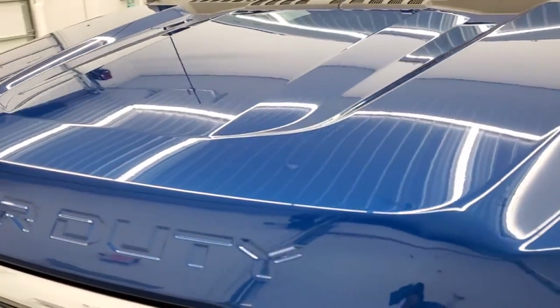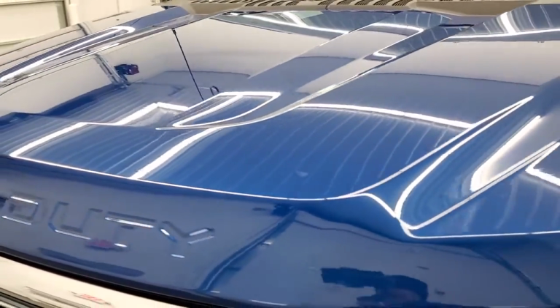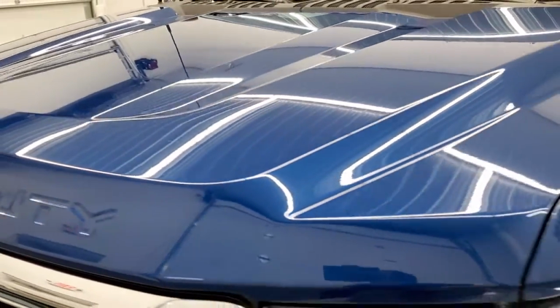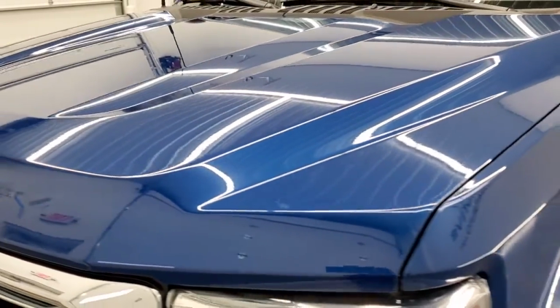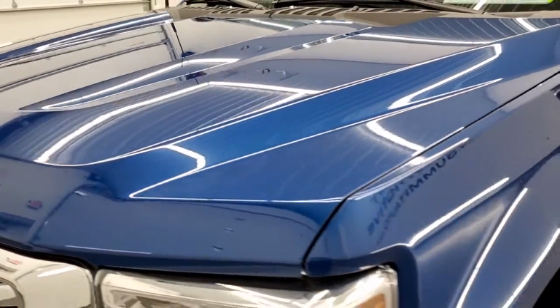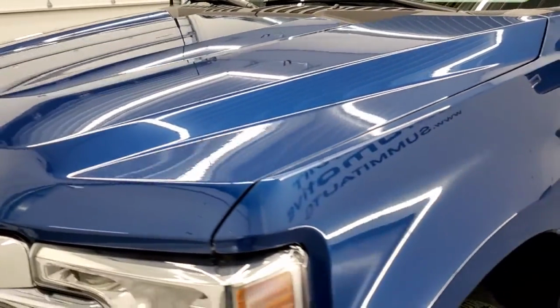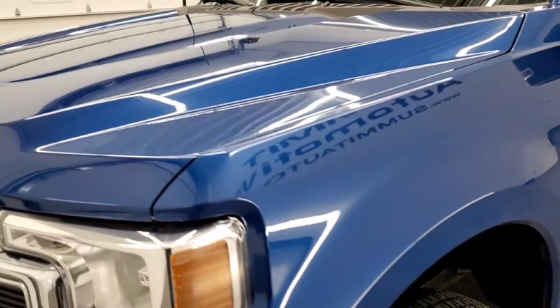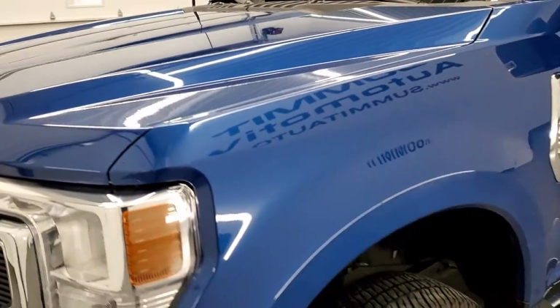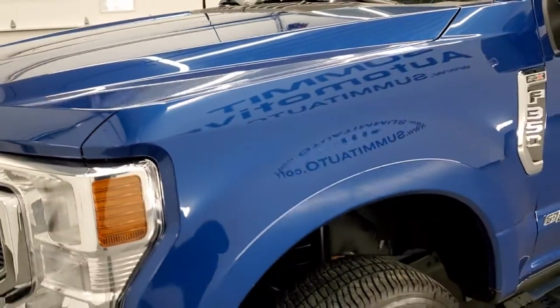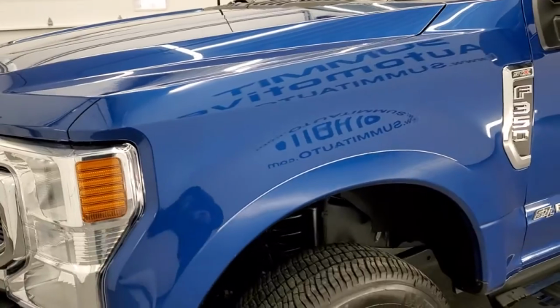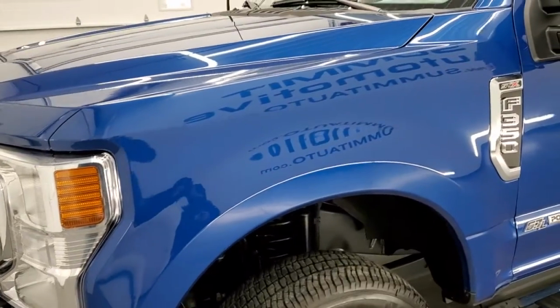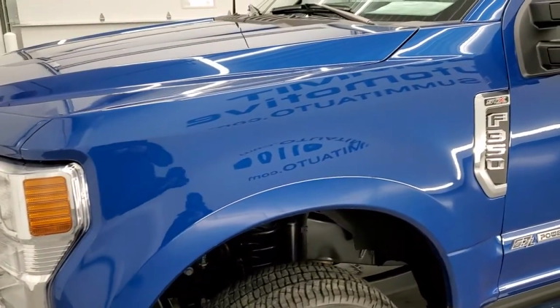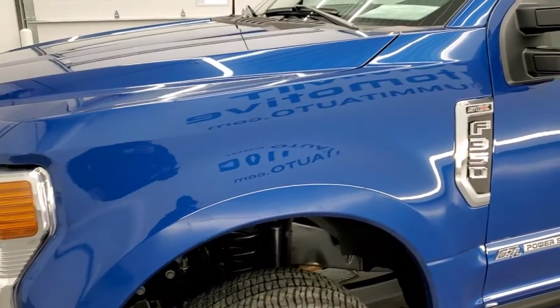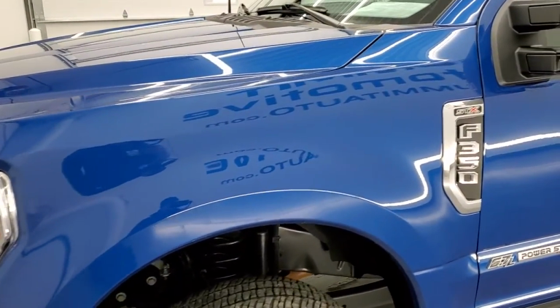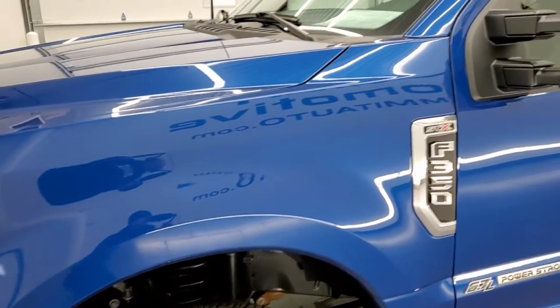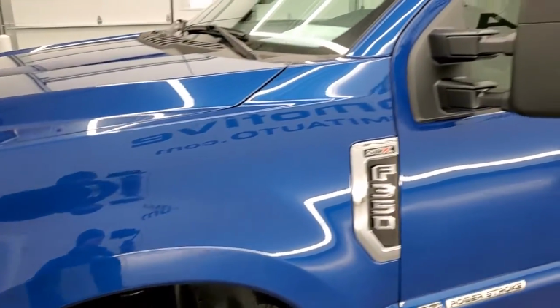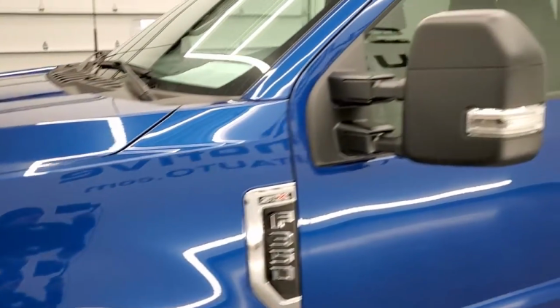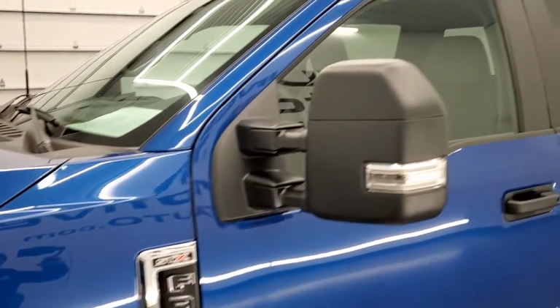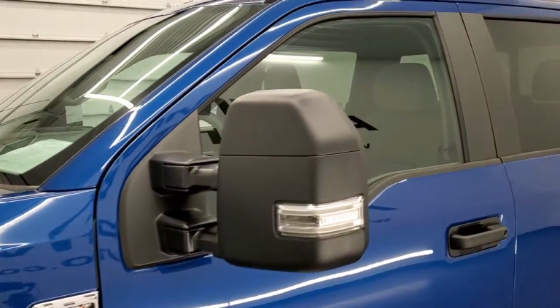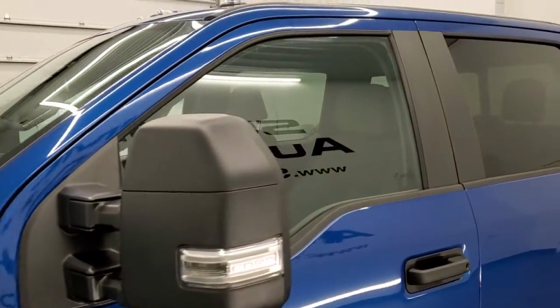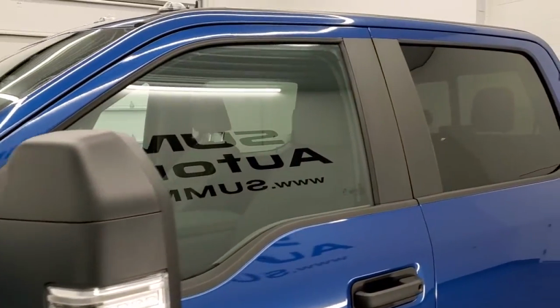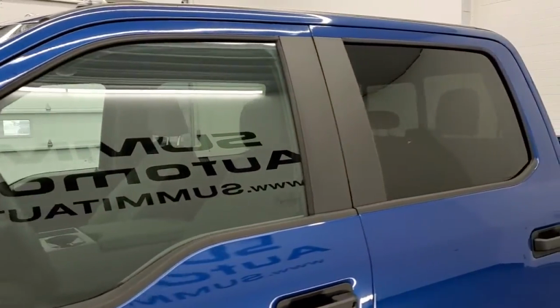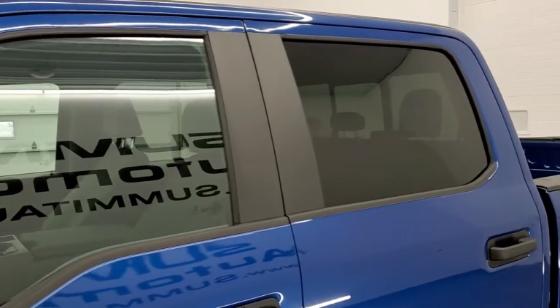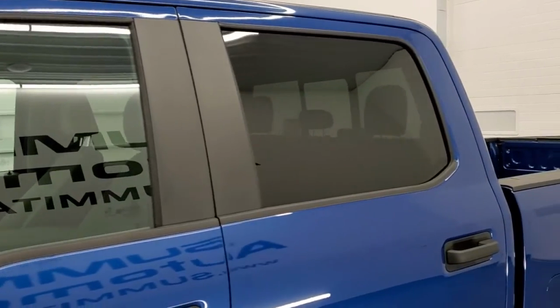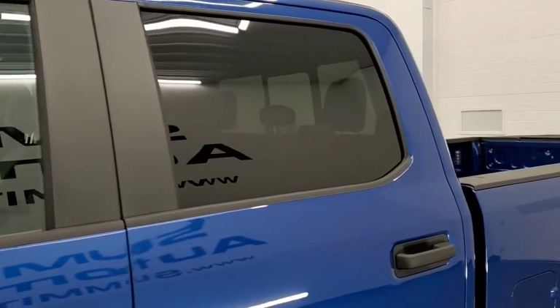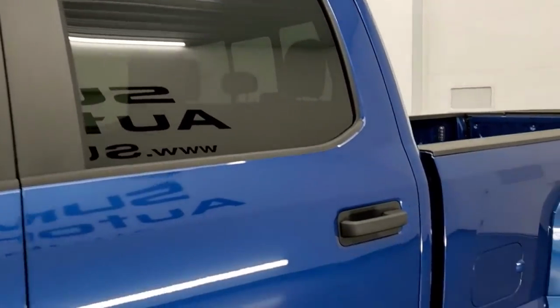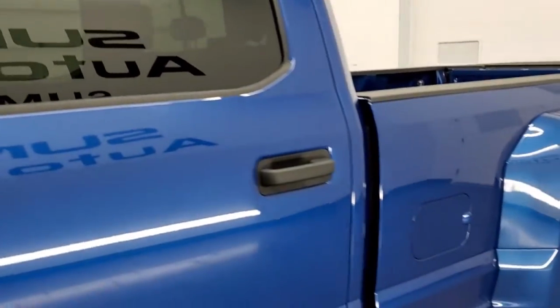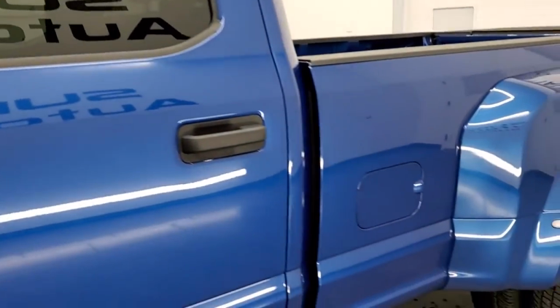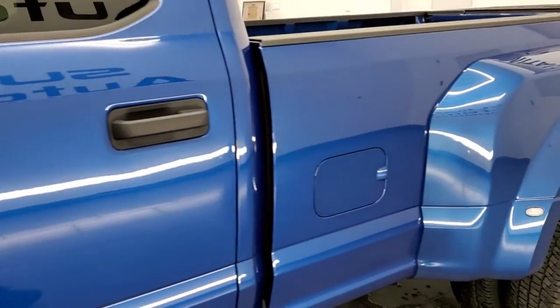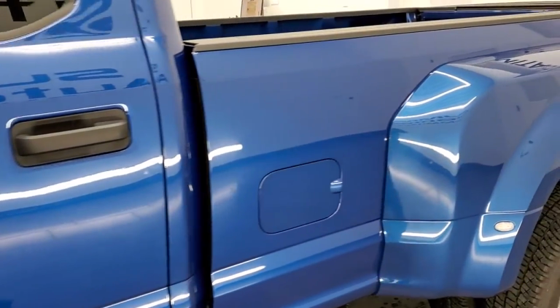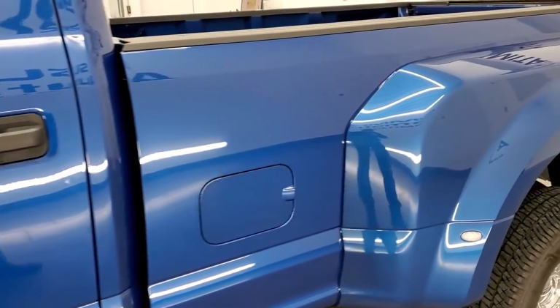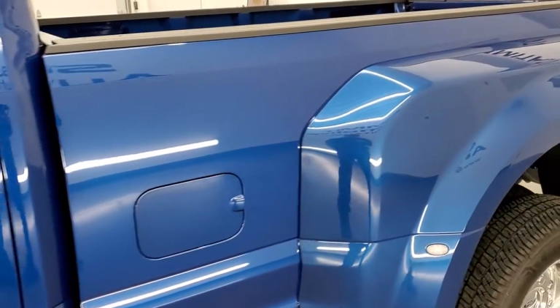Atlas Blue is the color, and we shoot all of our videos in 1080p, 60 frames per second. So if you have HD capabilities on your computer, tablet, smartphone, or television, I highly recommend turning them on right now.